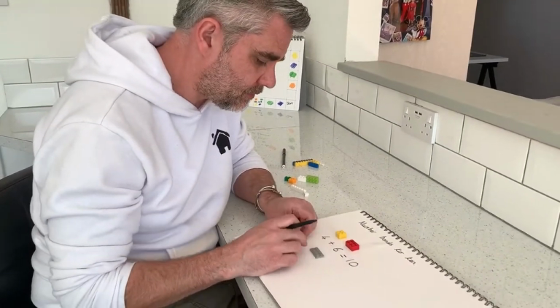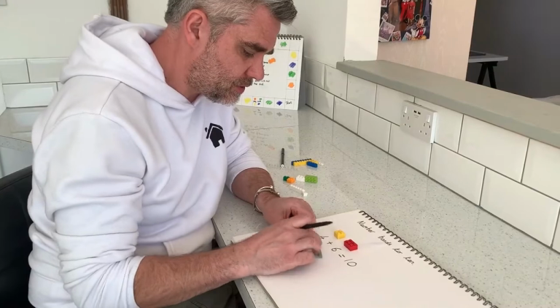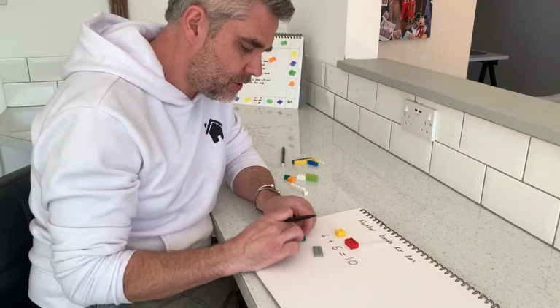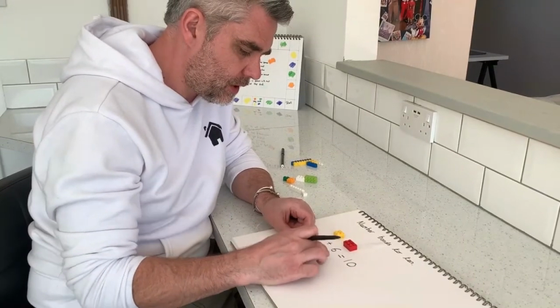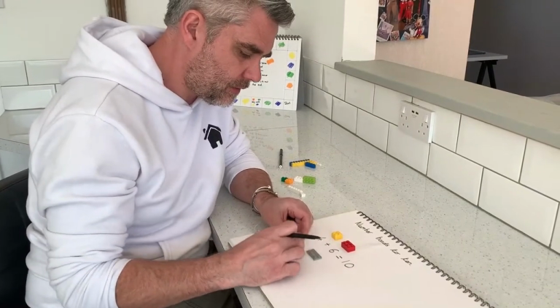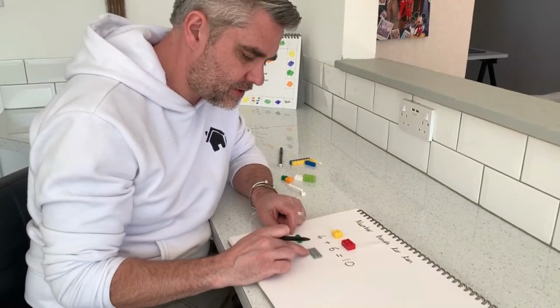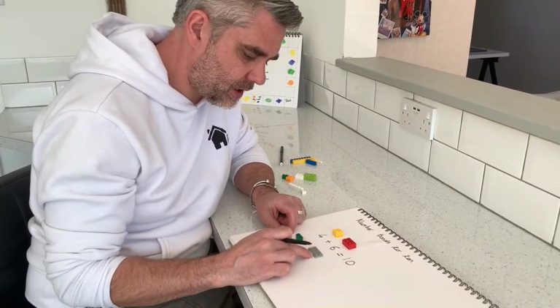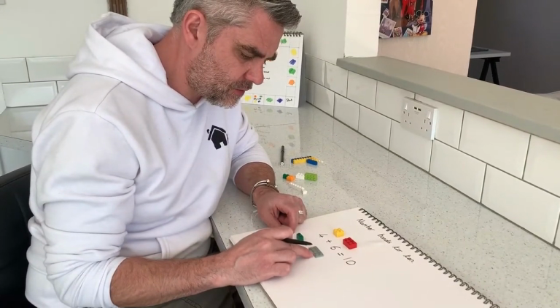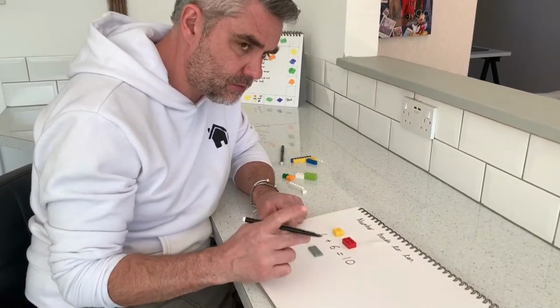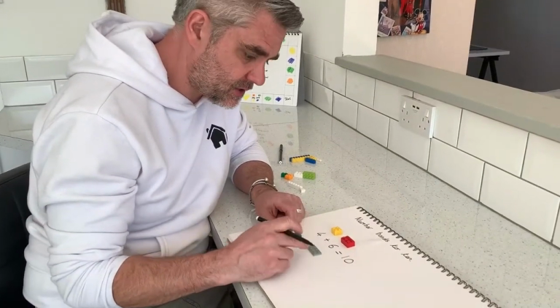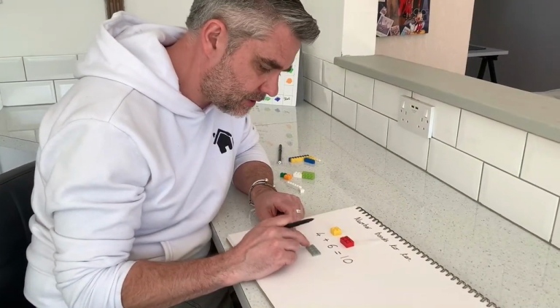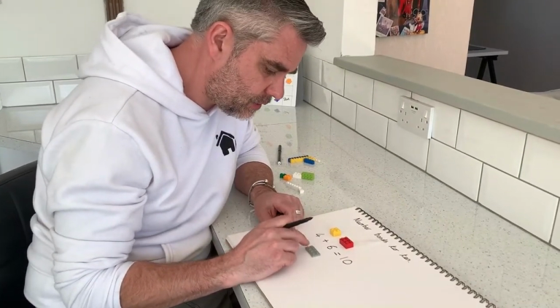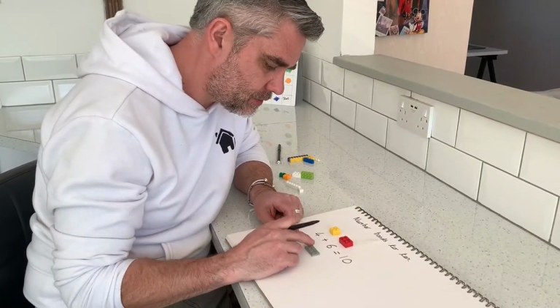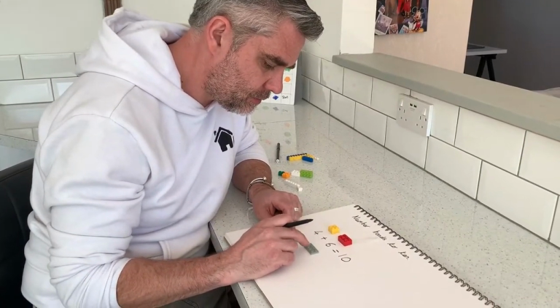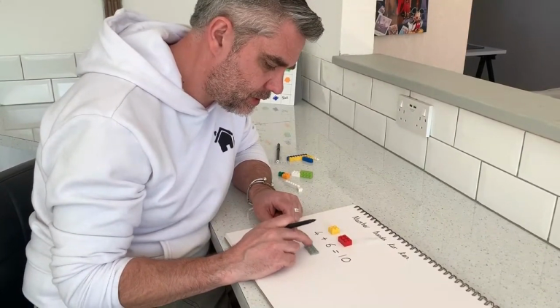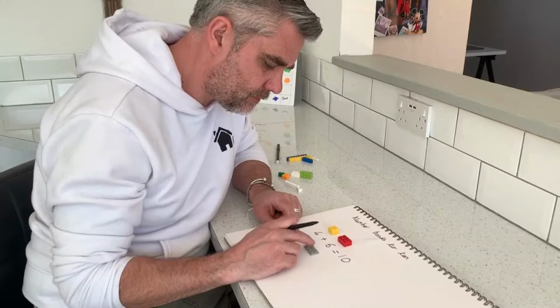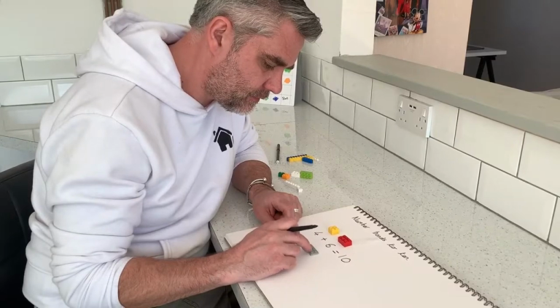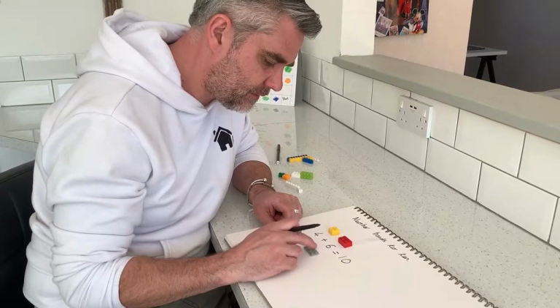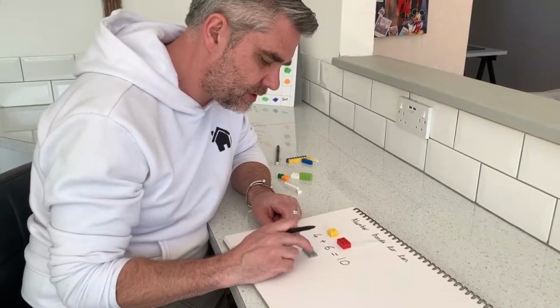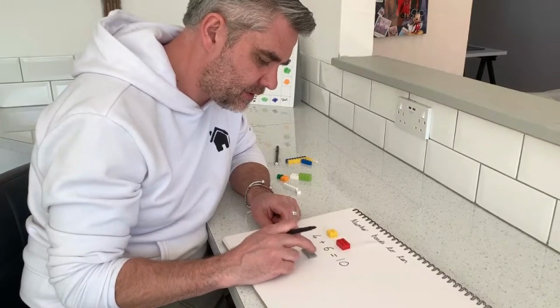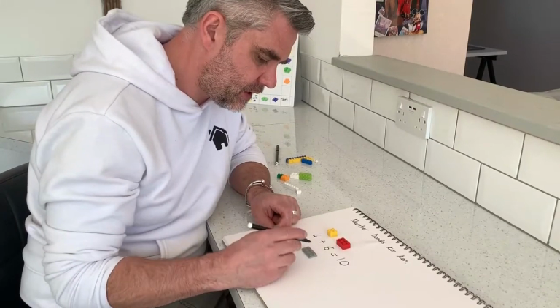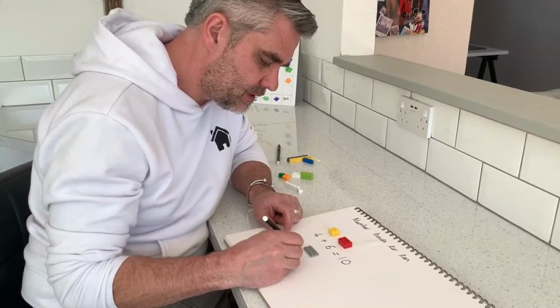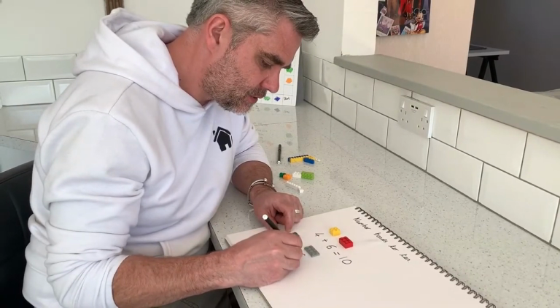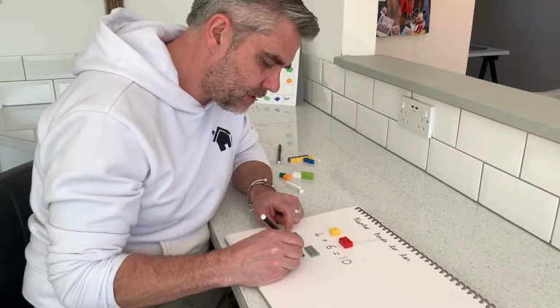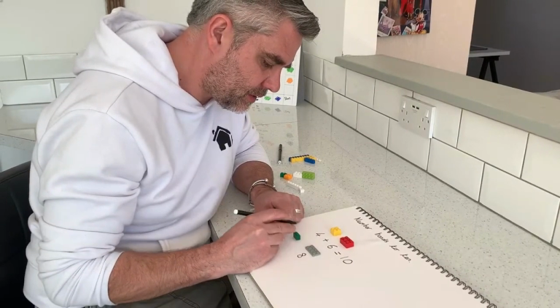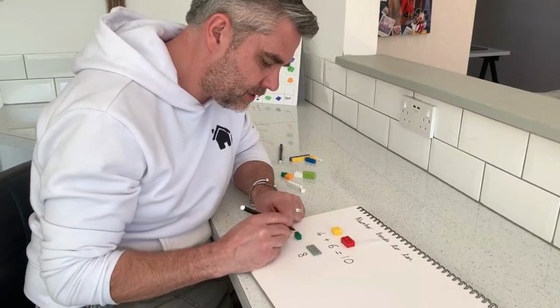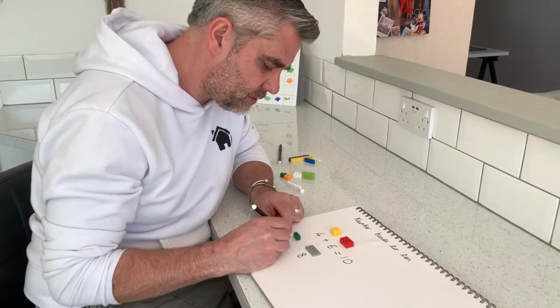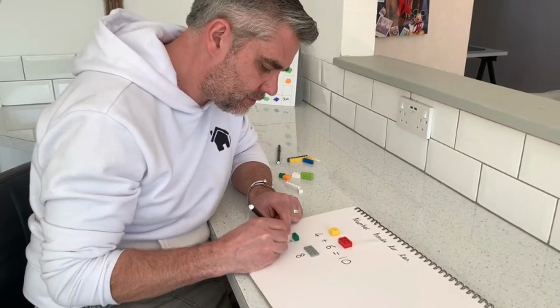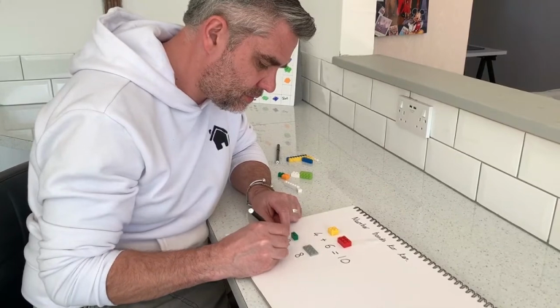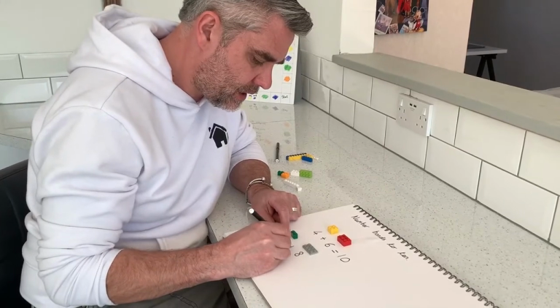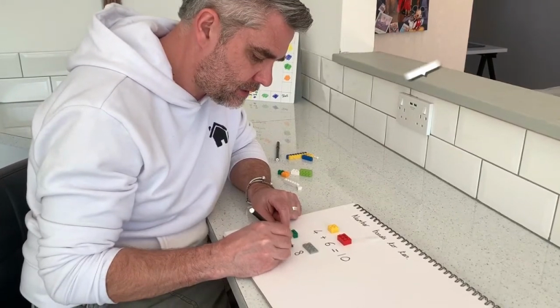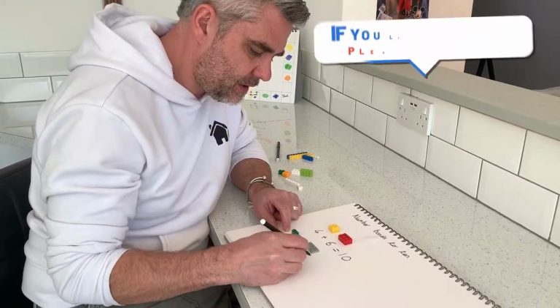So I've got a 2 and on this side I've got — well let's count it — 1, 2, 3, 4, 5, 6, 7, 8. So I'm going to write my calculation: 2 add 8.